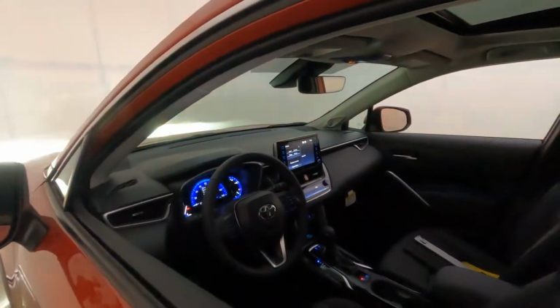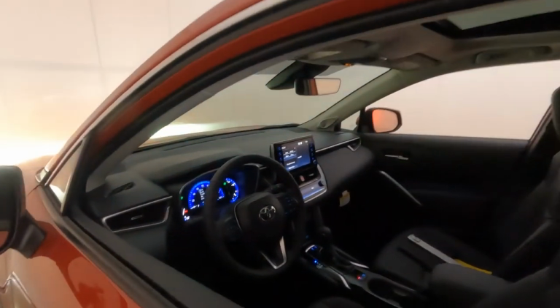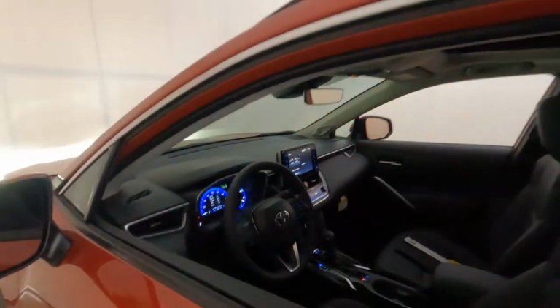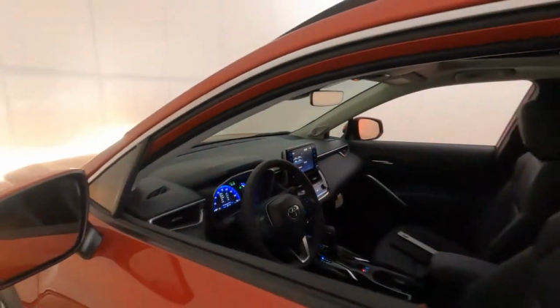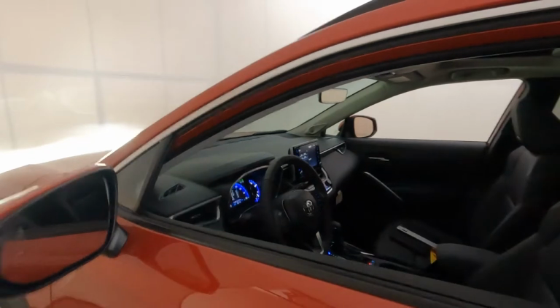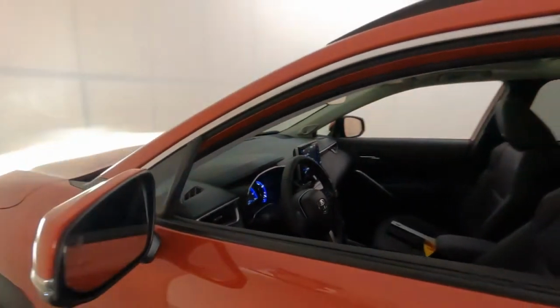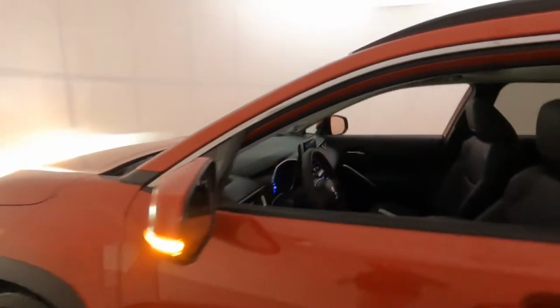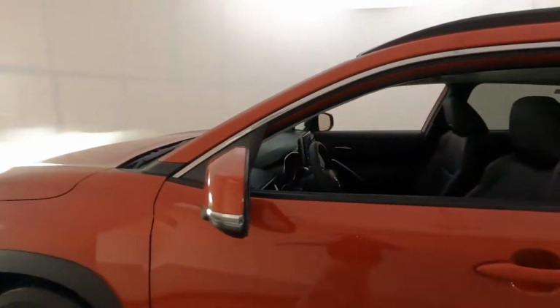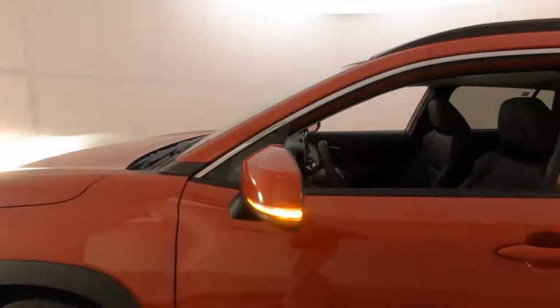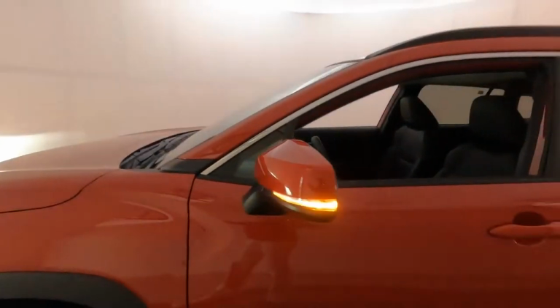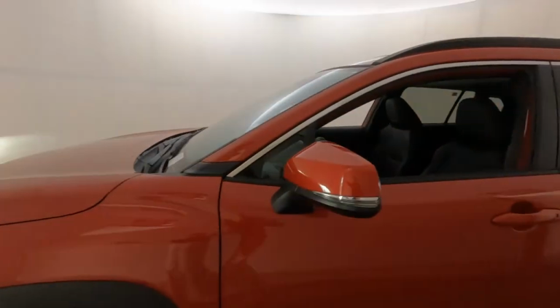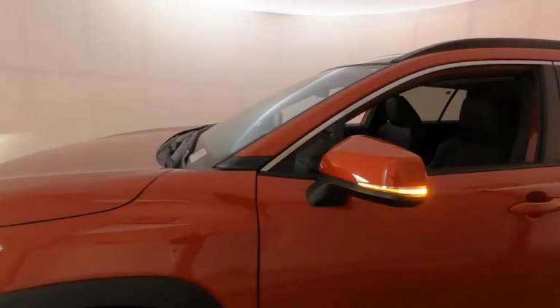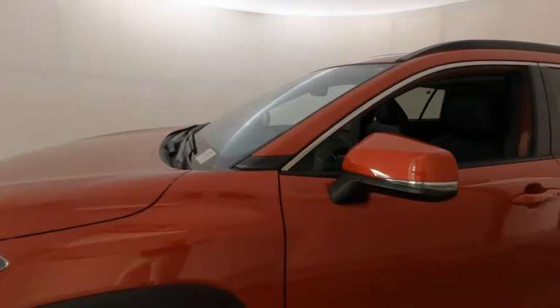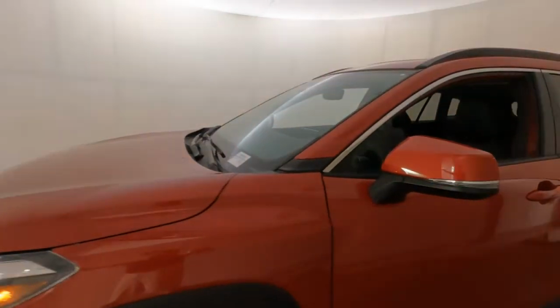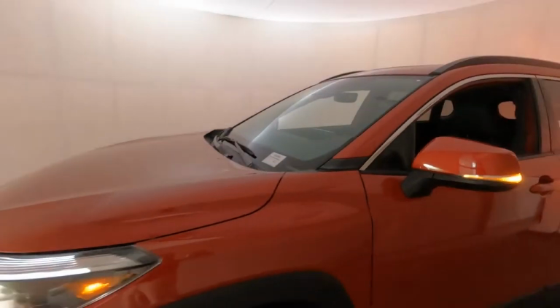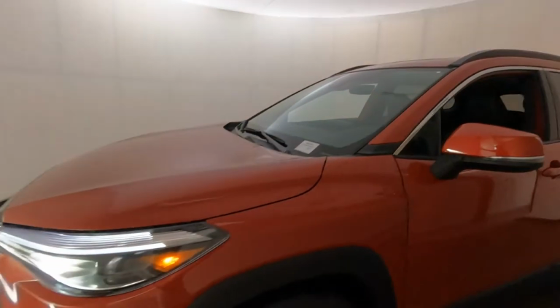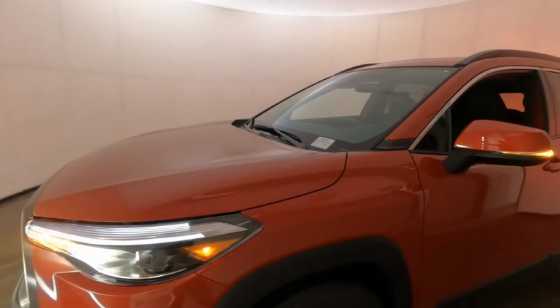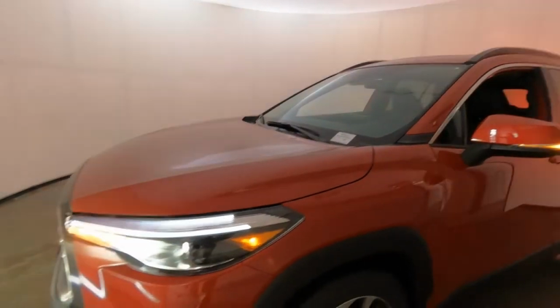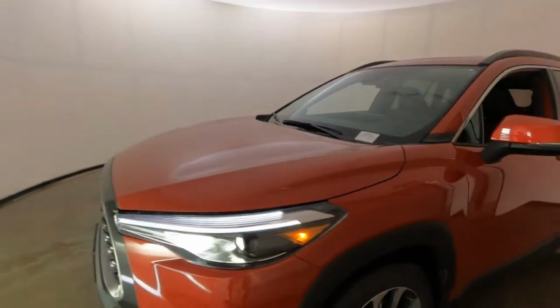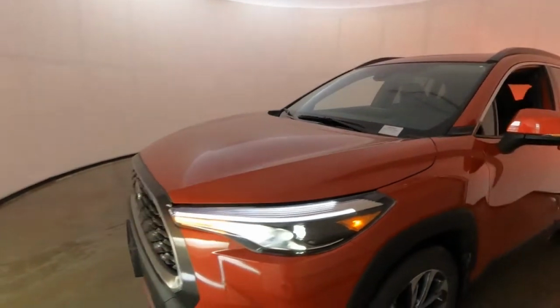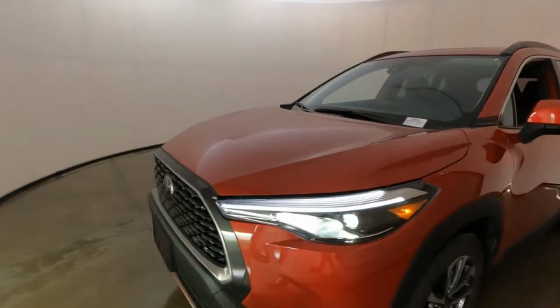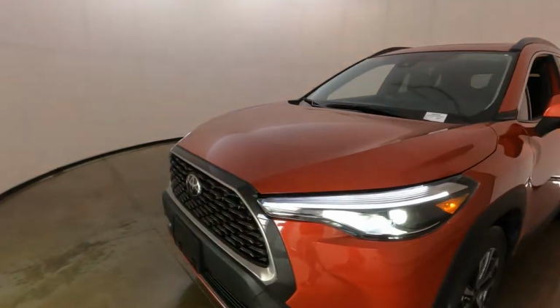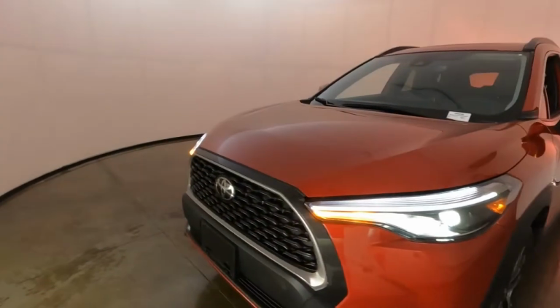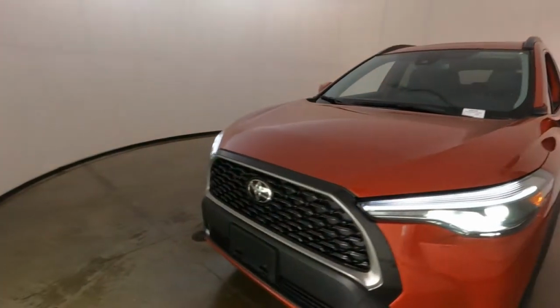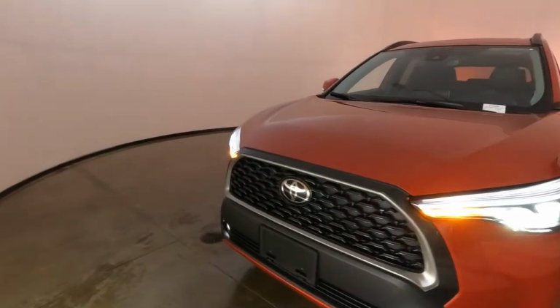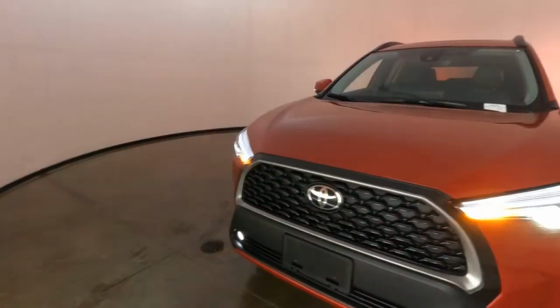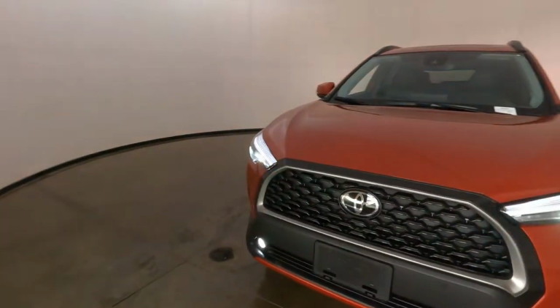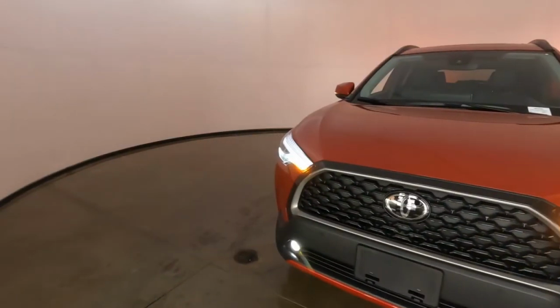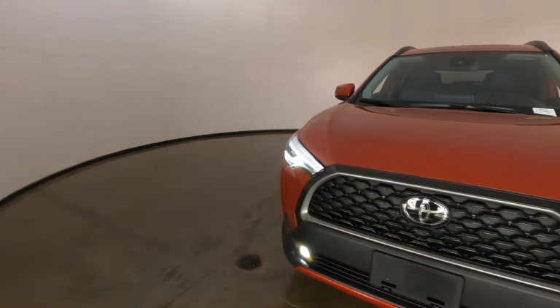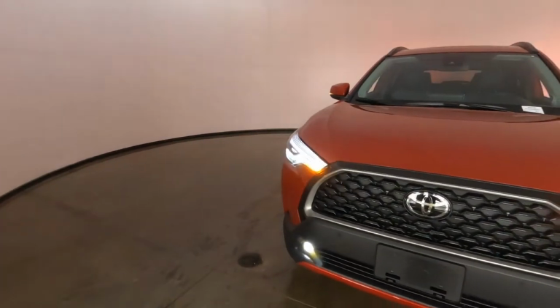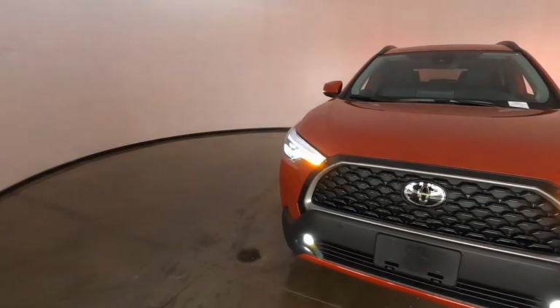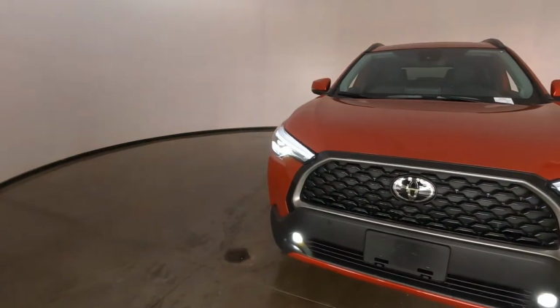Be sure and check for a link at the end of this video to the interior video that I did on this one. So let's go ahead and start up front, switch off those lights and see what we can find.